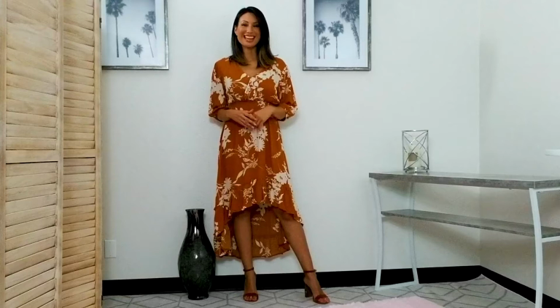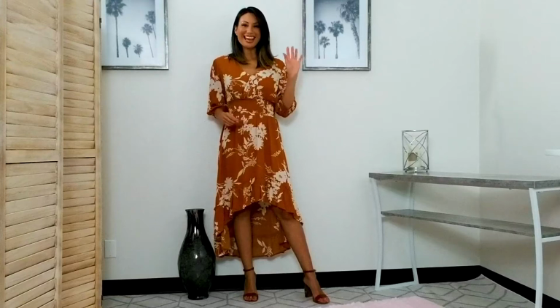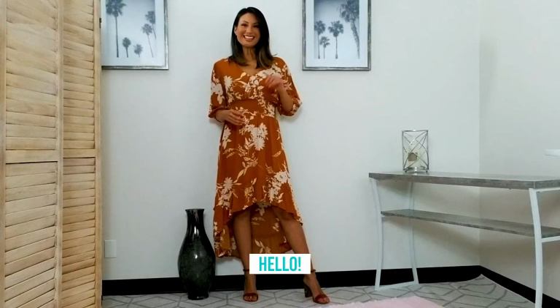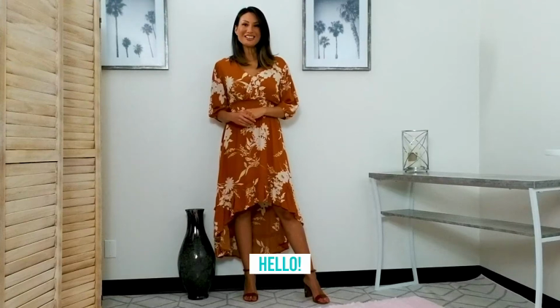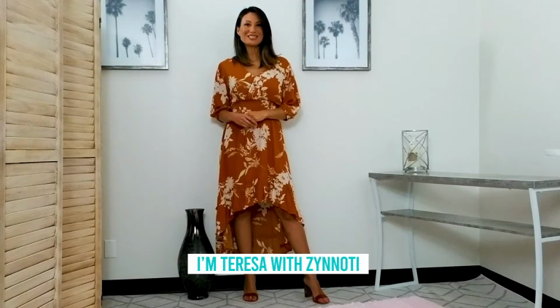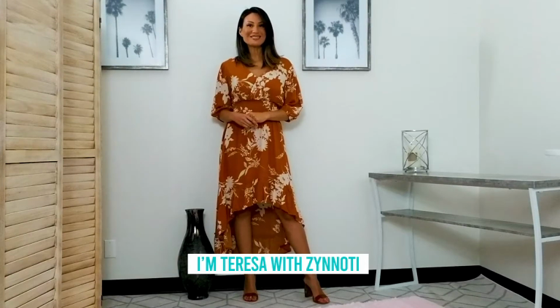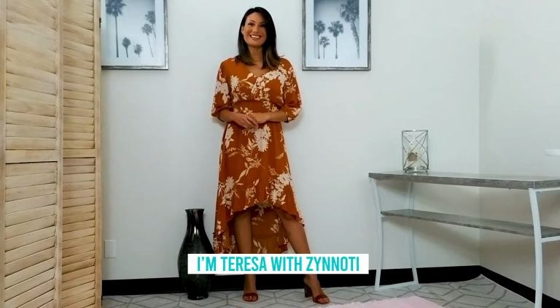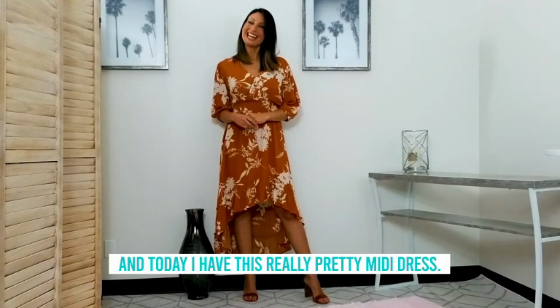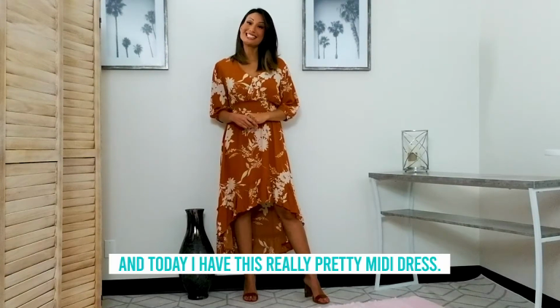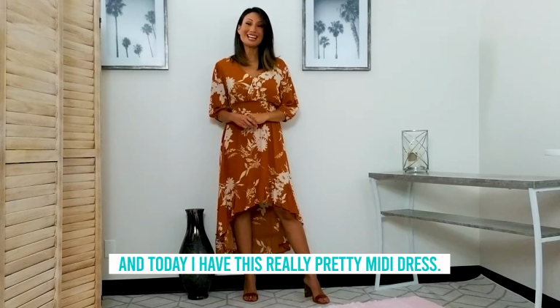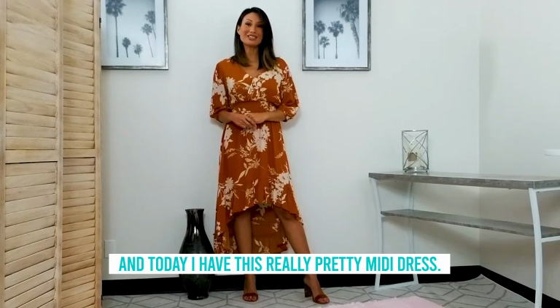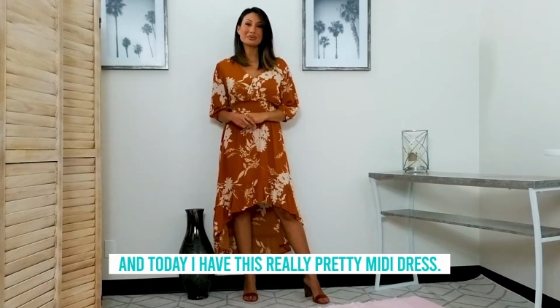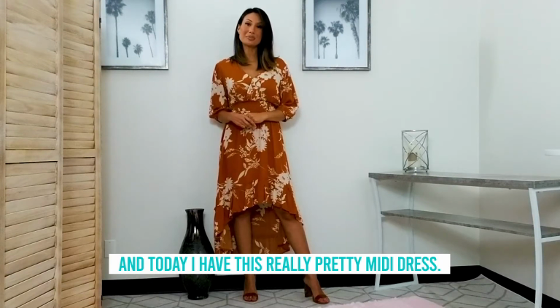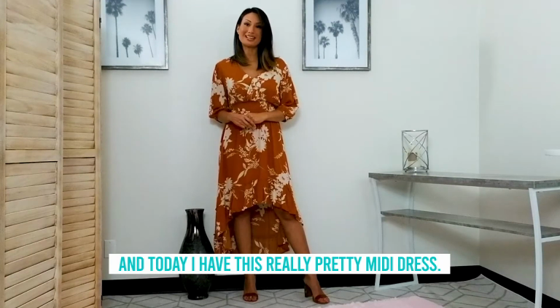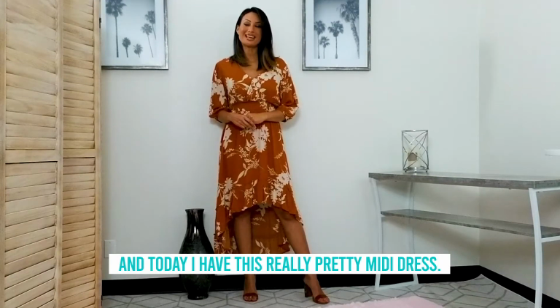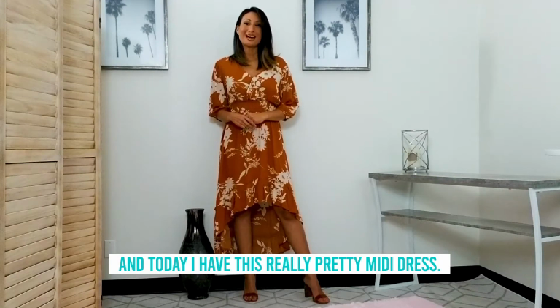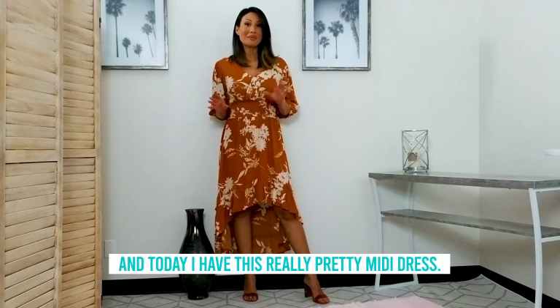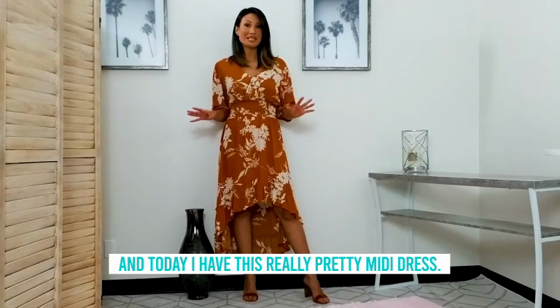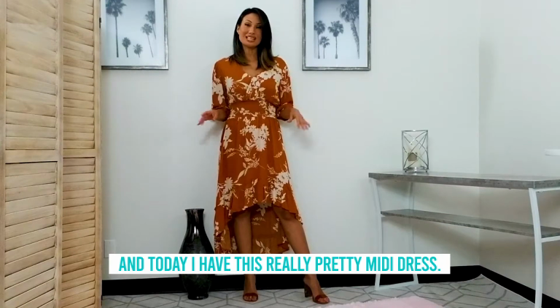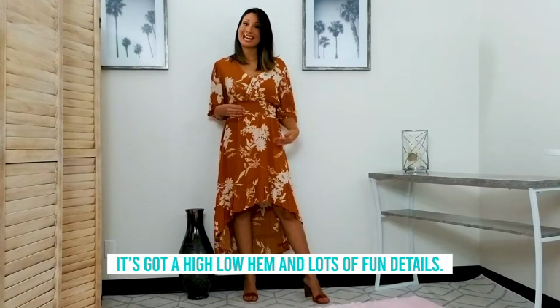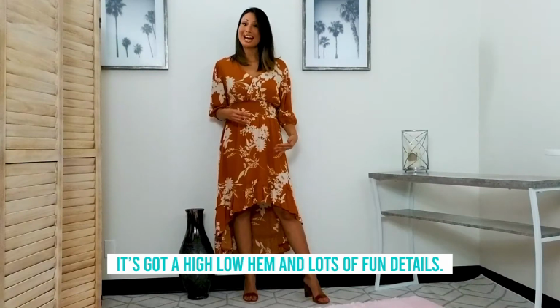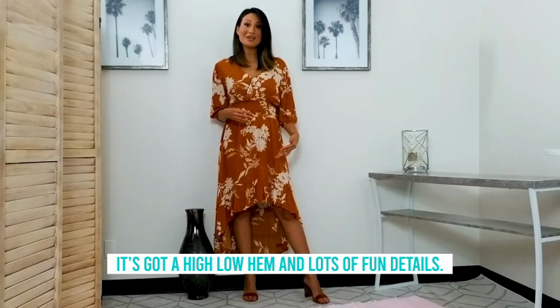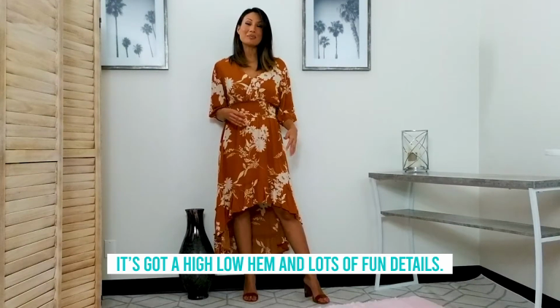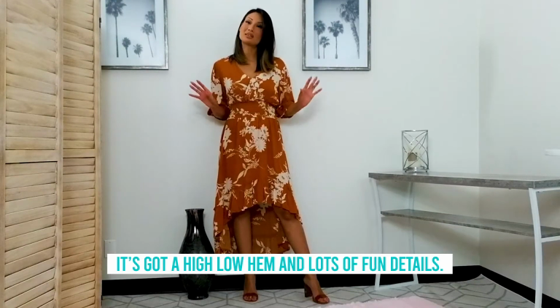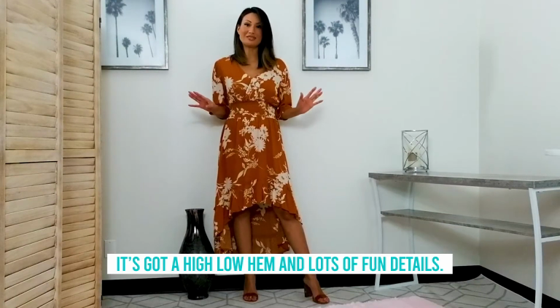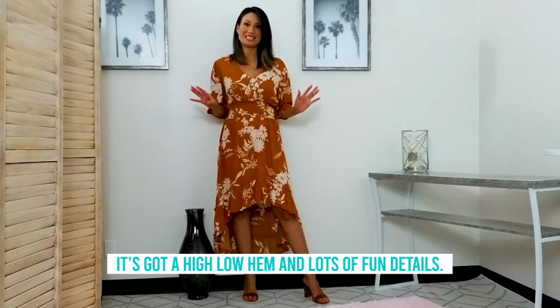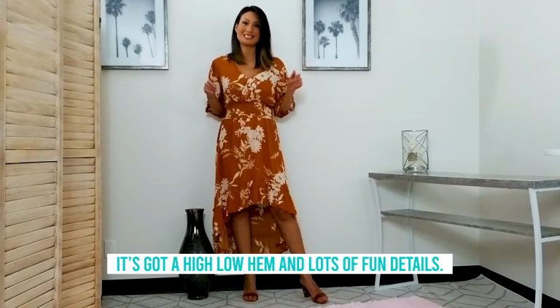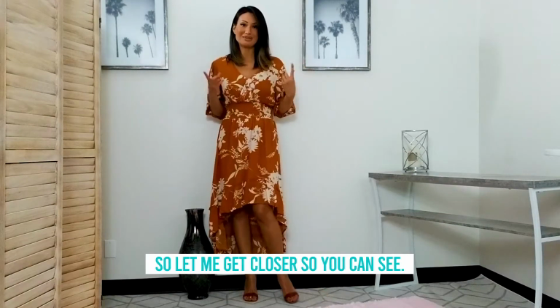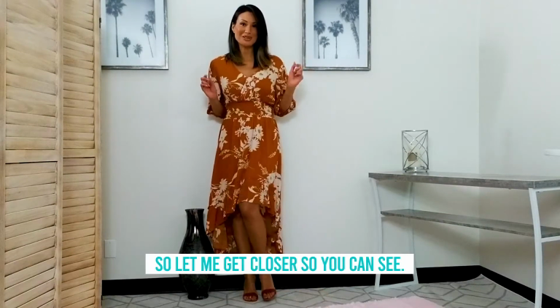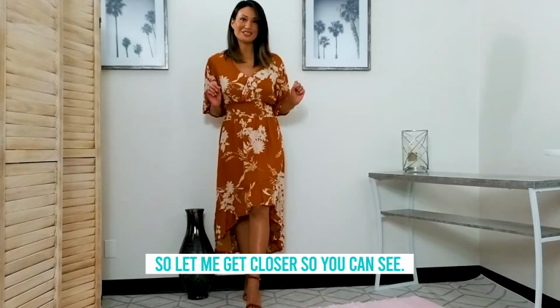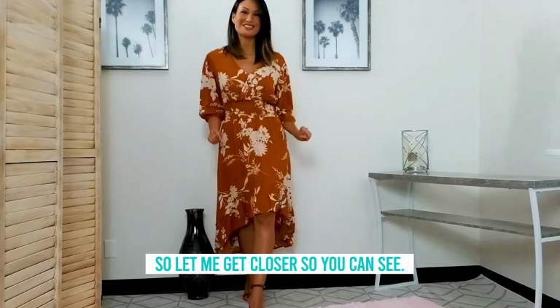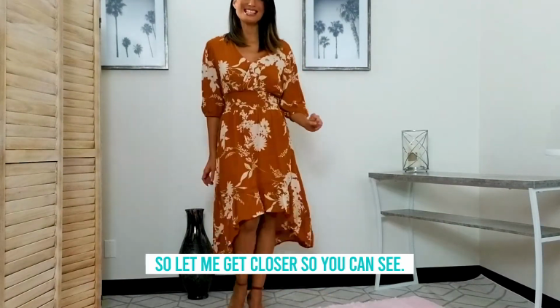Hello, I'm Teresa with Zanotti and today I have this really pretty mini dress. It's had a high-low hem and lots of fun details. So let me move closer so you can see.